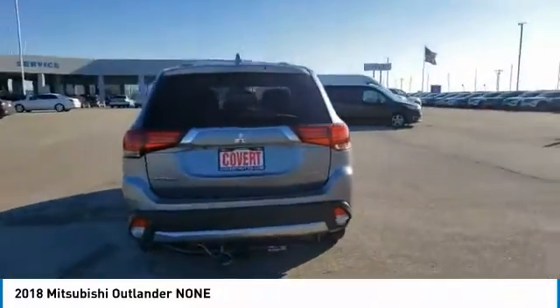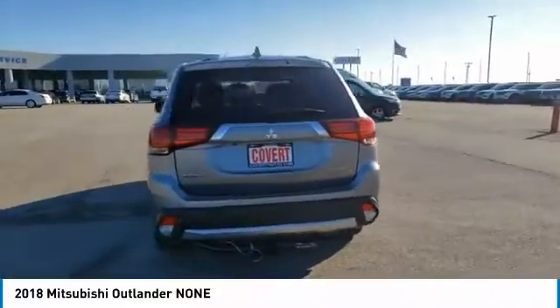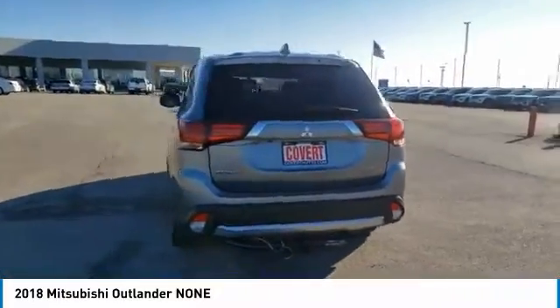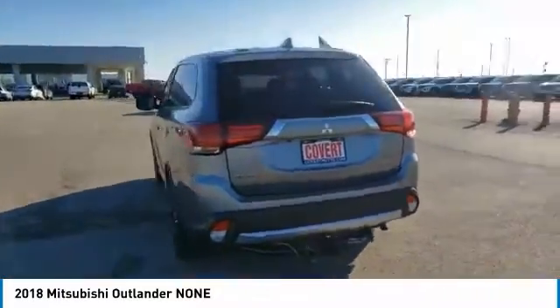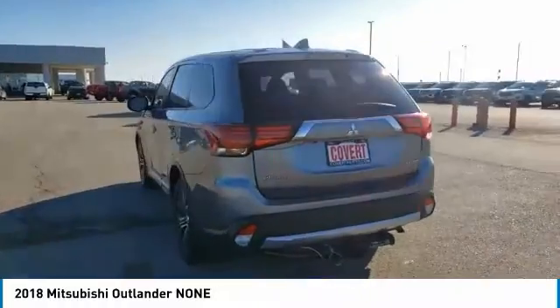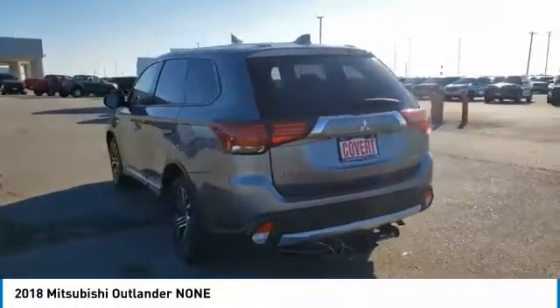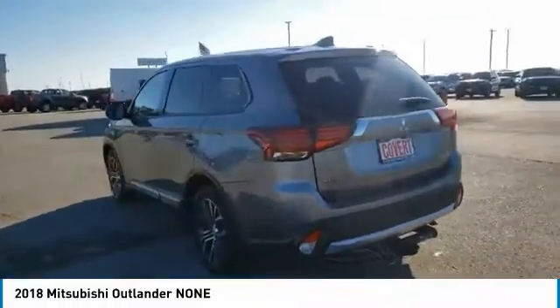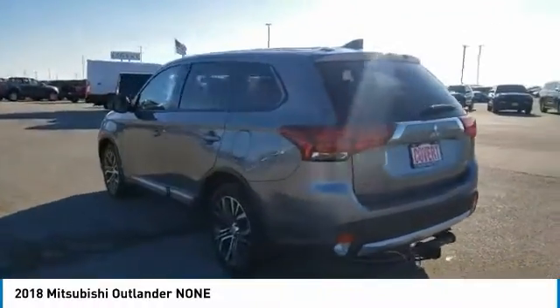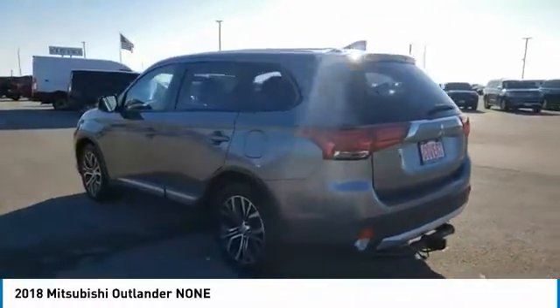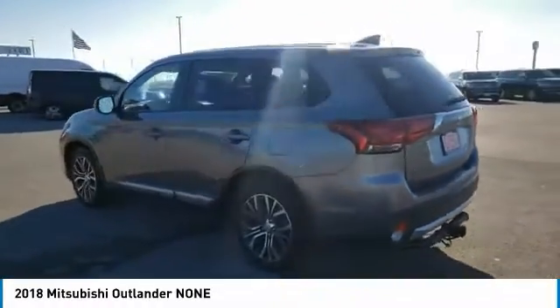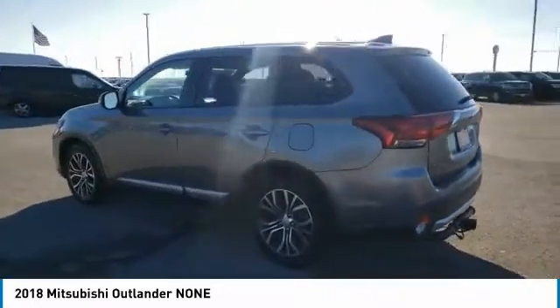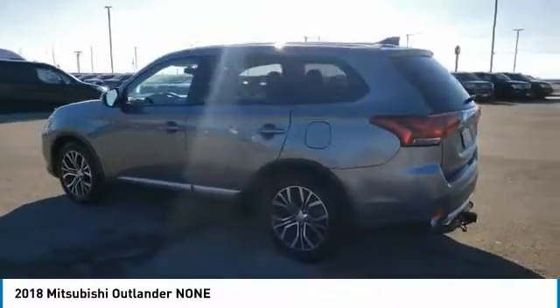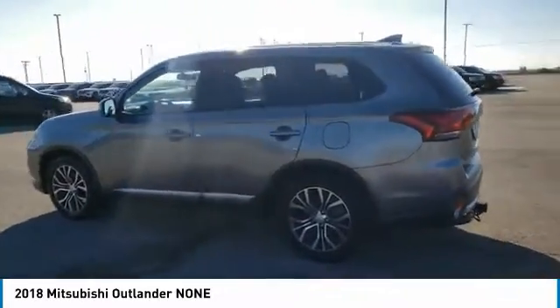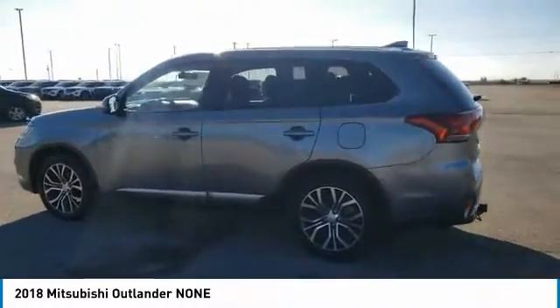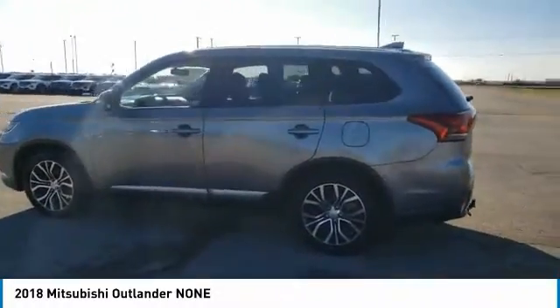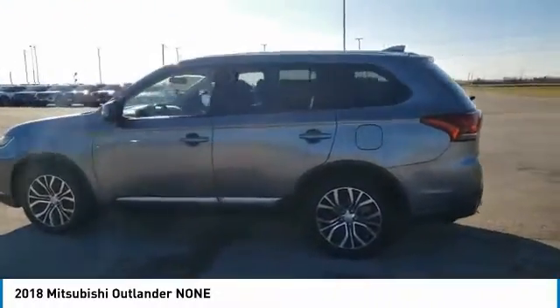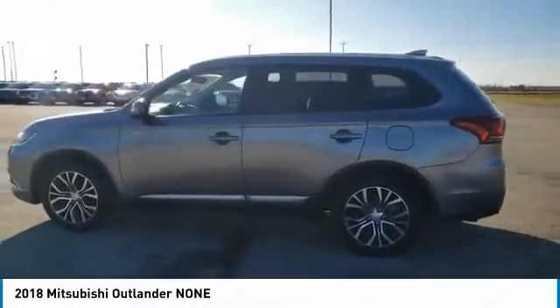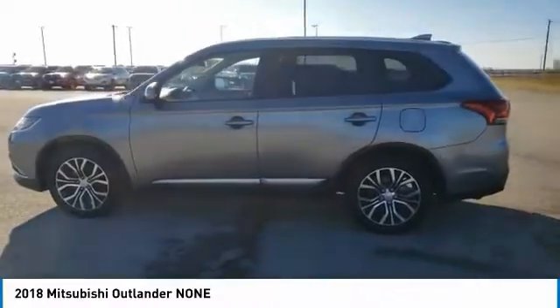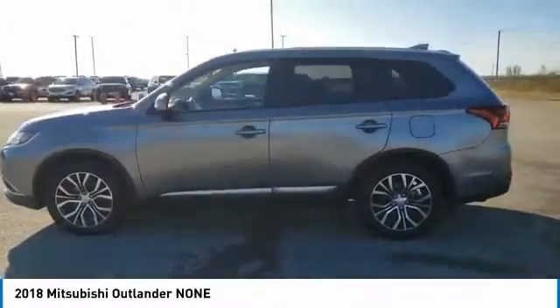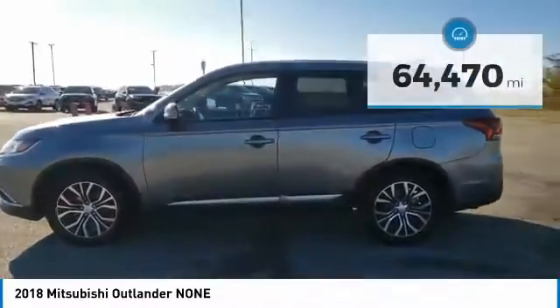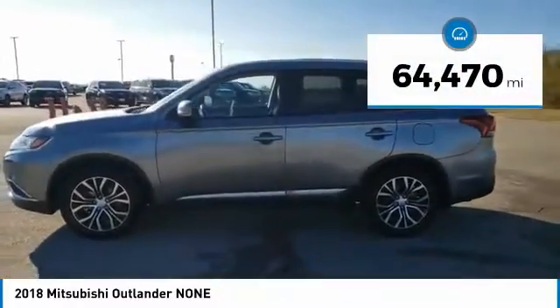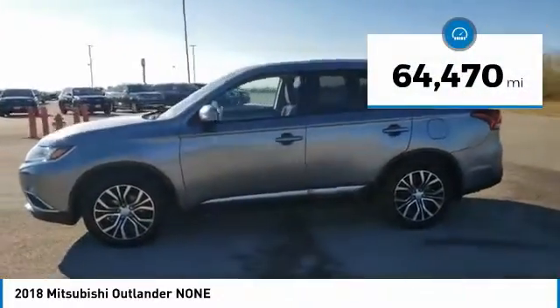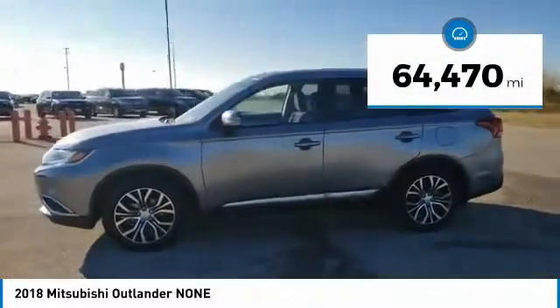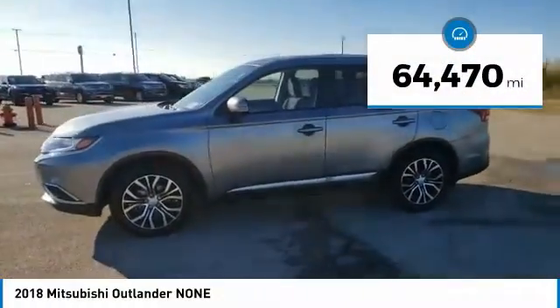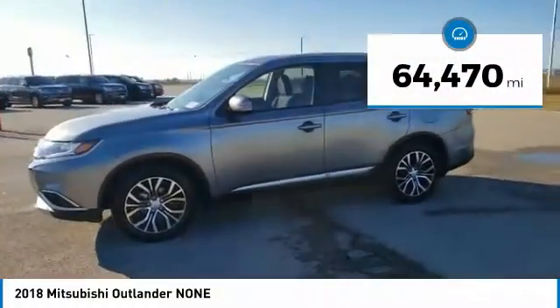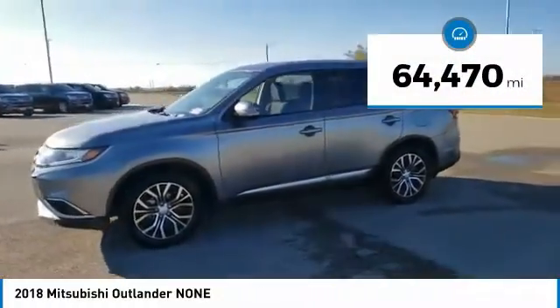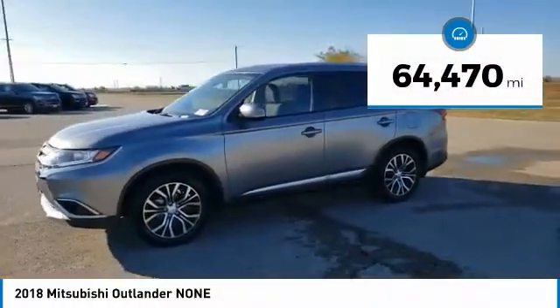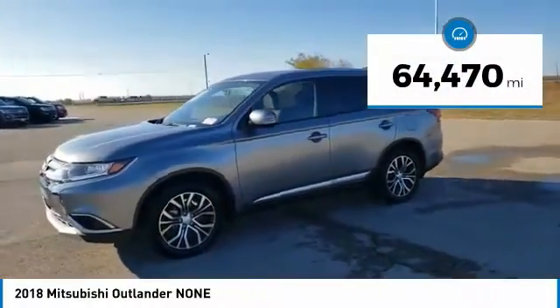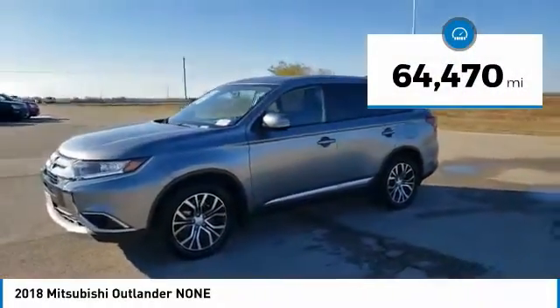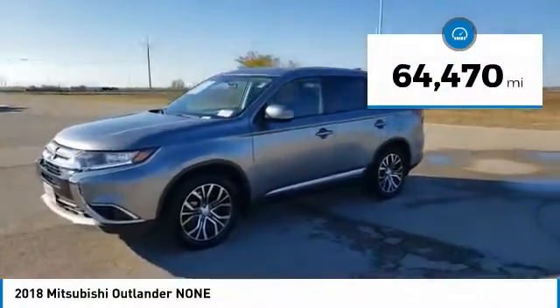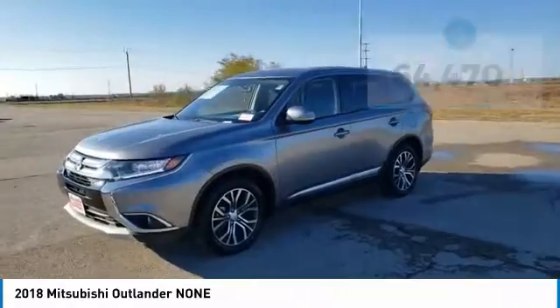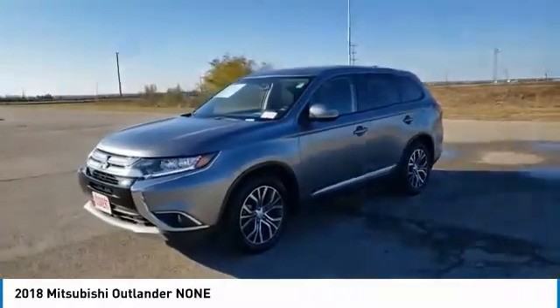With super all-wheel control and a 5-star frontal and side impact crash test rating, peace of mind comes standard. This vehicle has less than 65,000 miles. Here are some of this vehicle's great options.